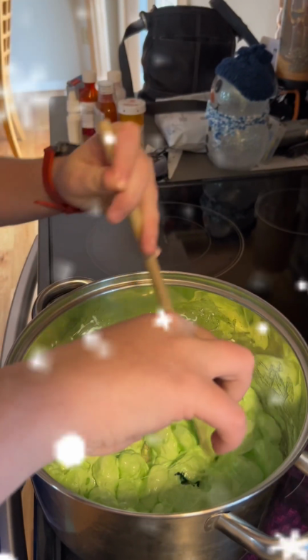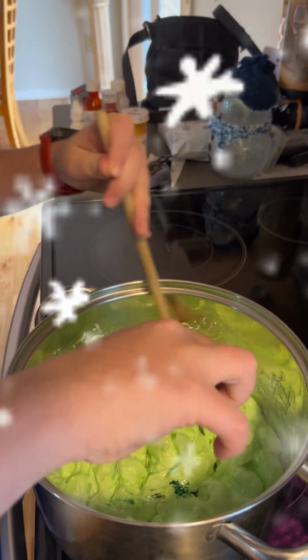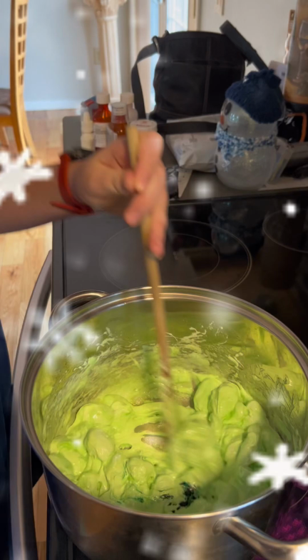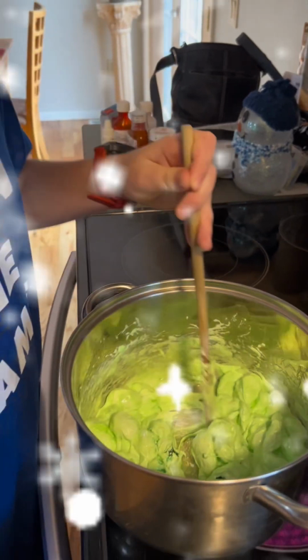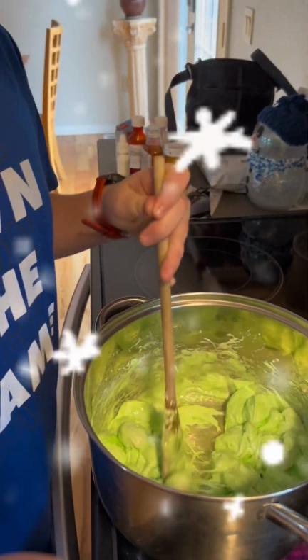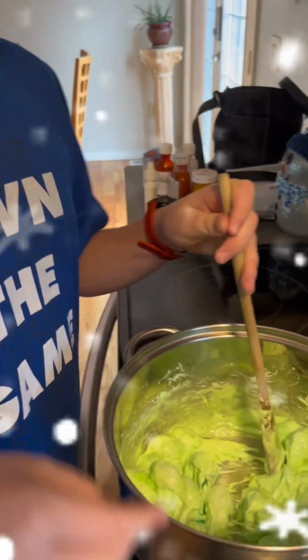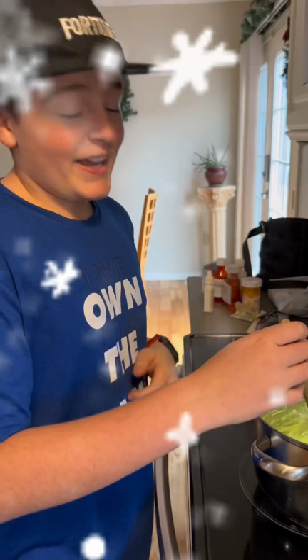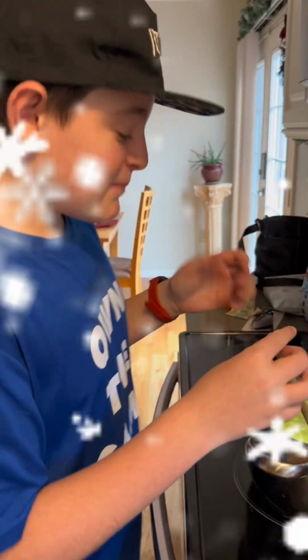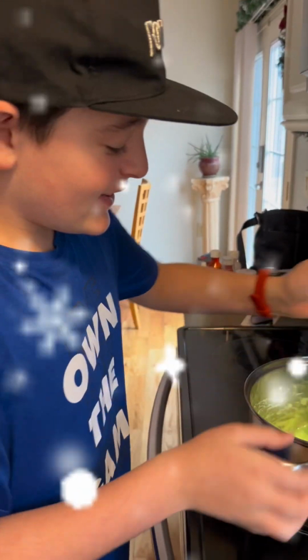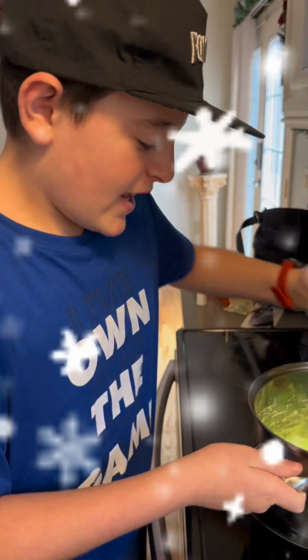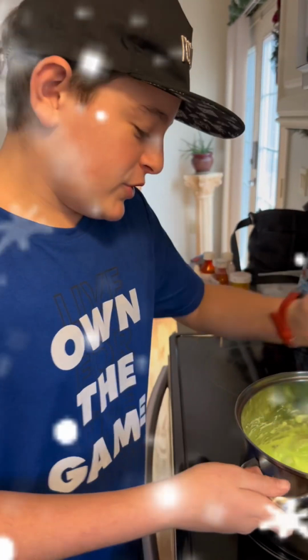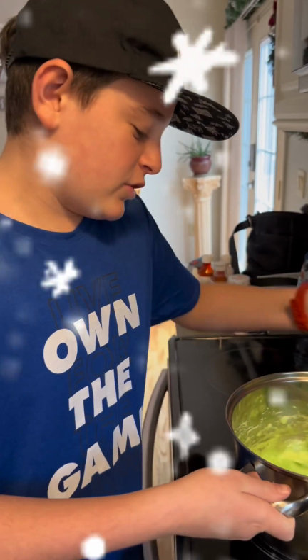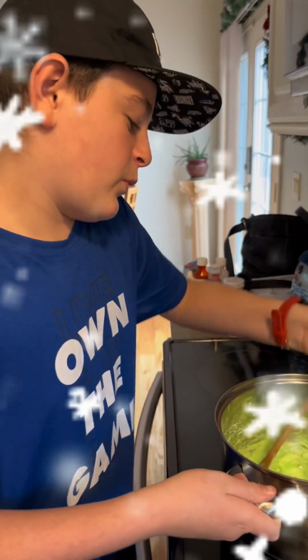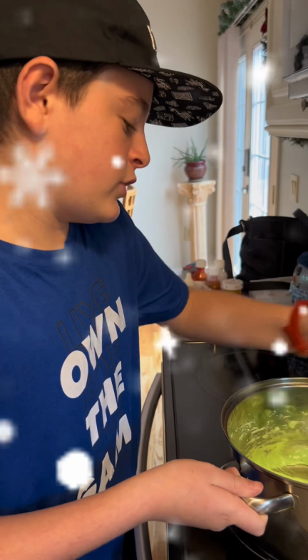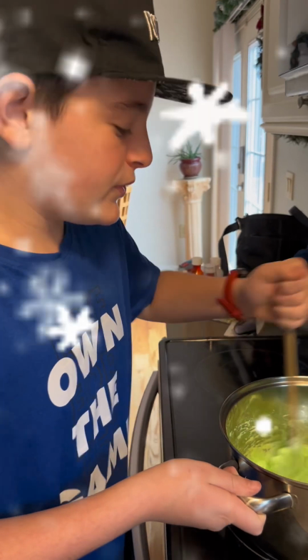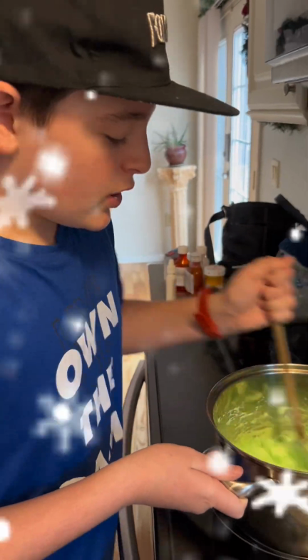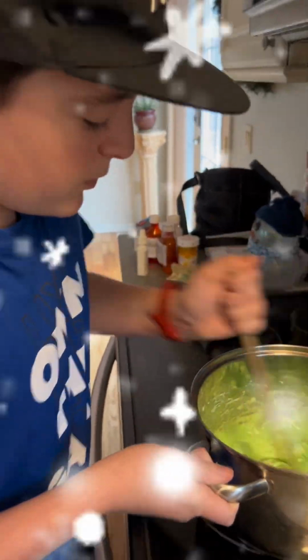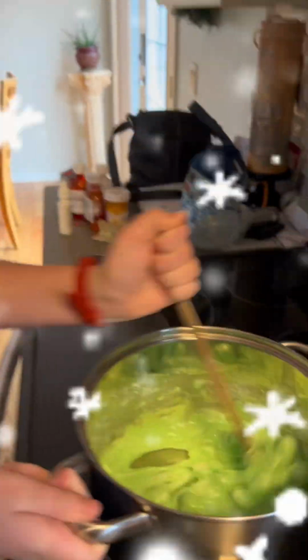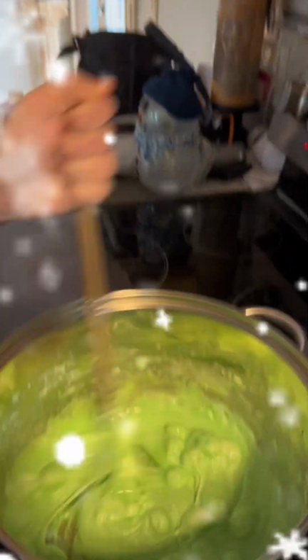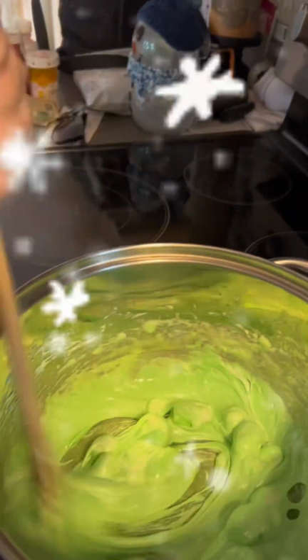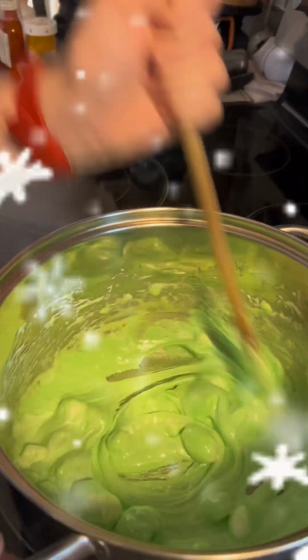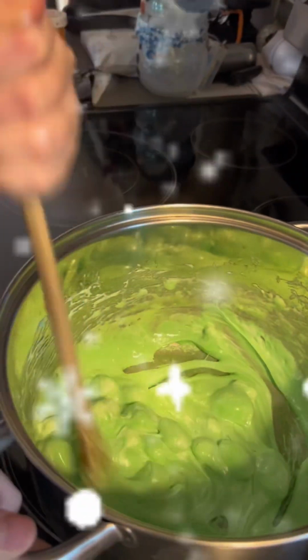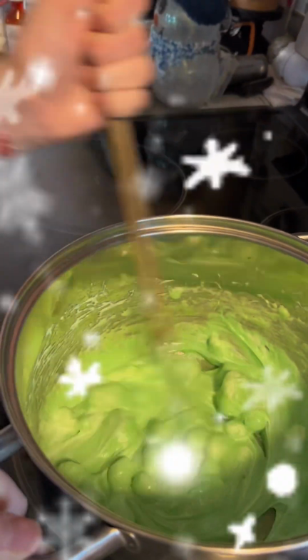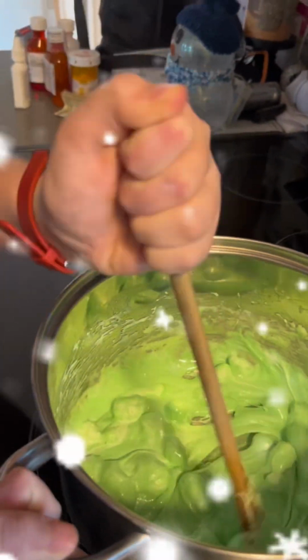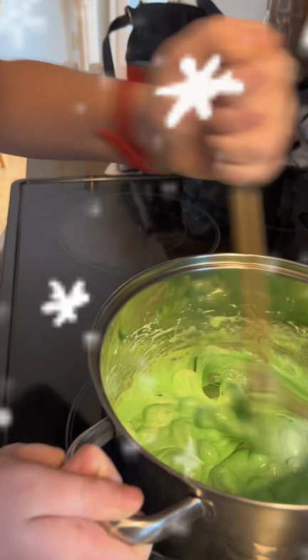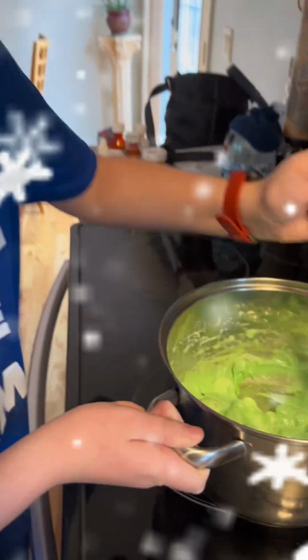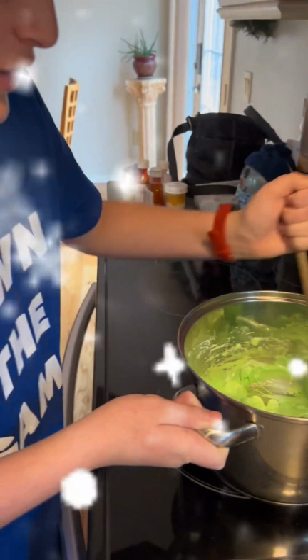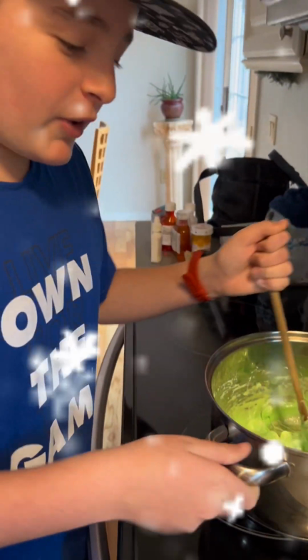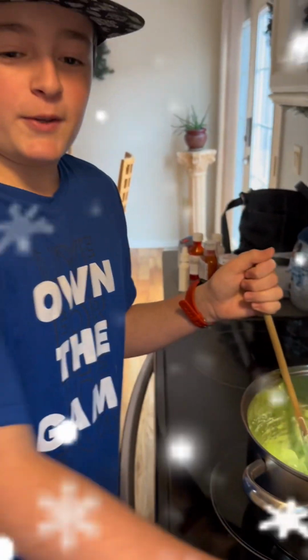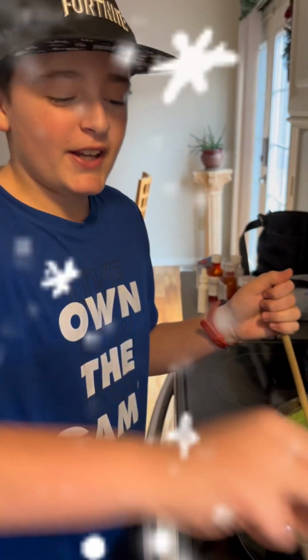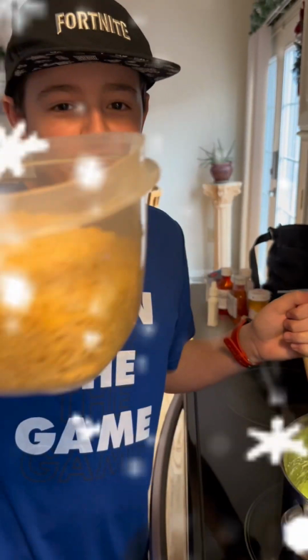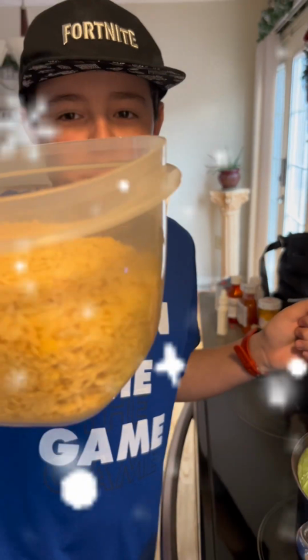We'll be right back with it. Okay, it's mixed now. We just have a little bit of white marshmallow — it's not all too healthy at all. I'll be right back when we put it in the rice krispies.